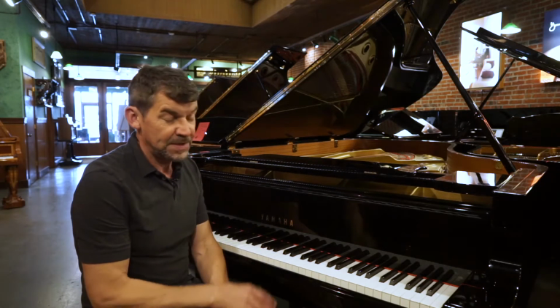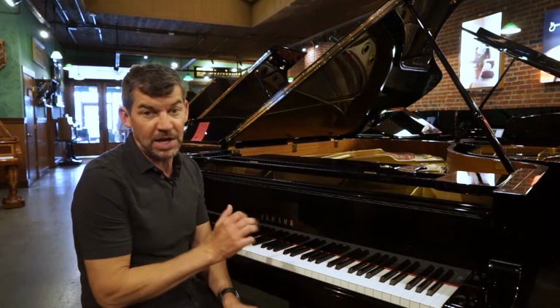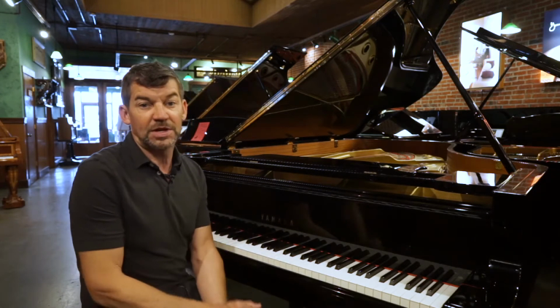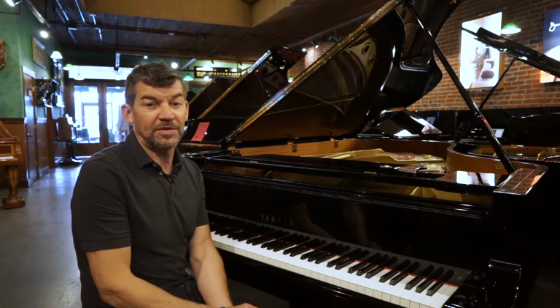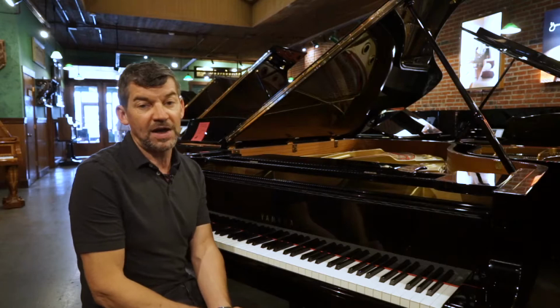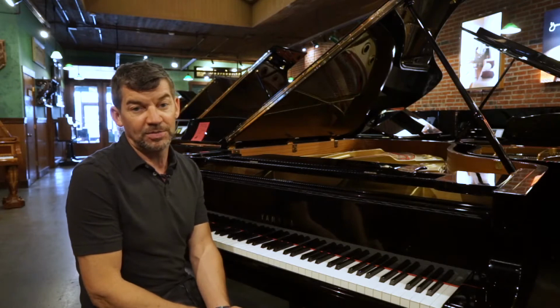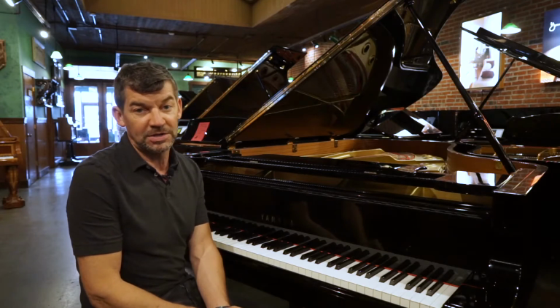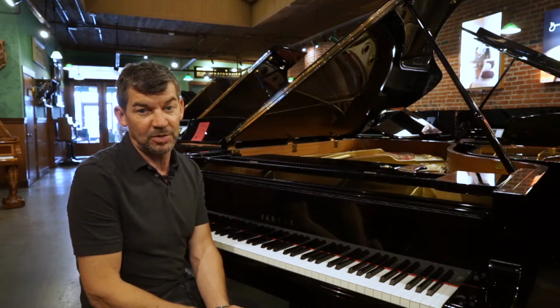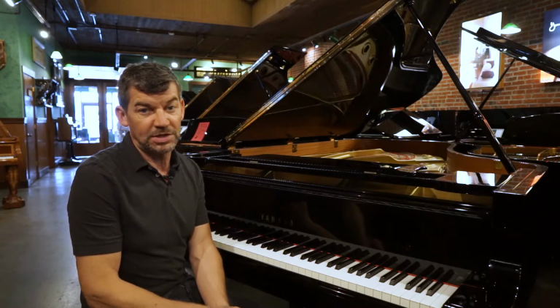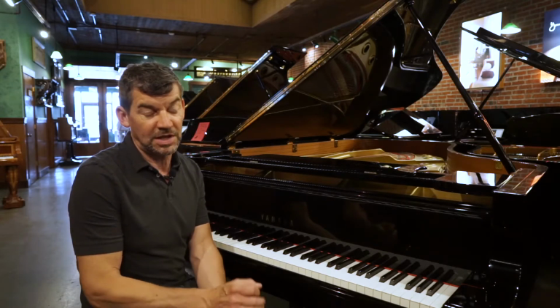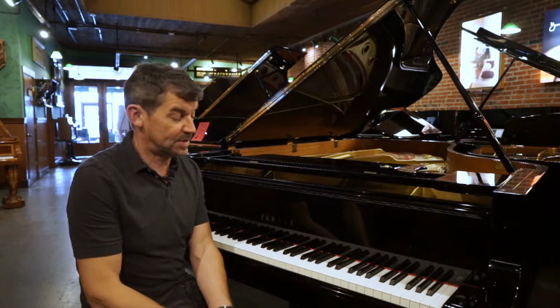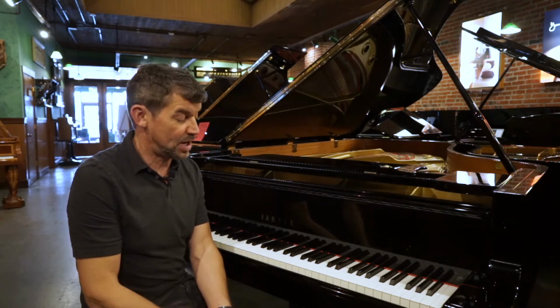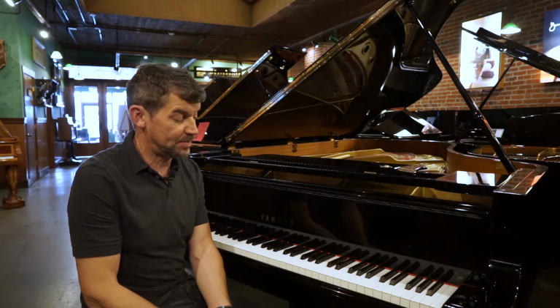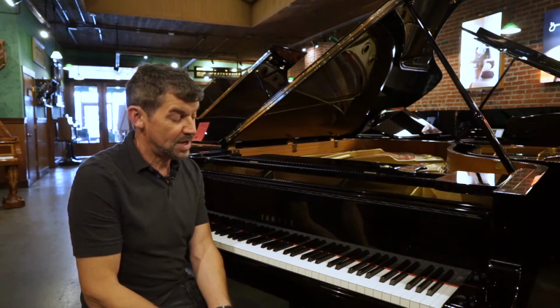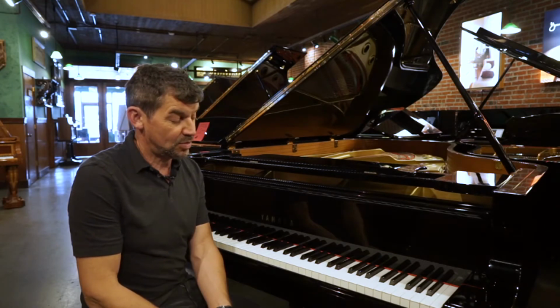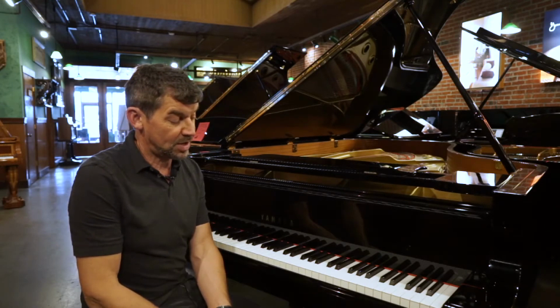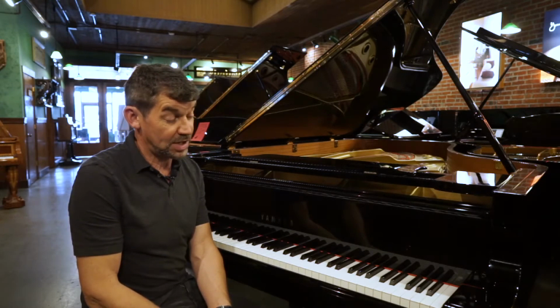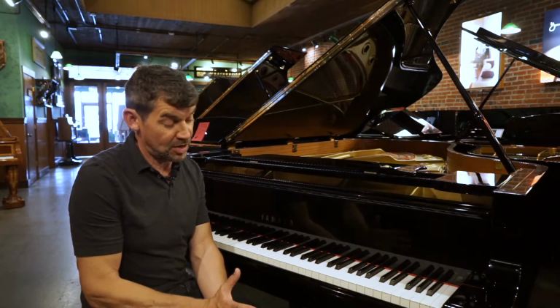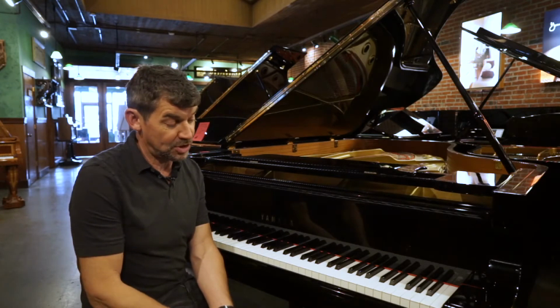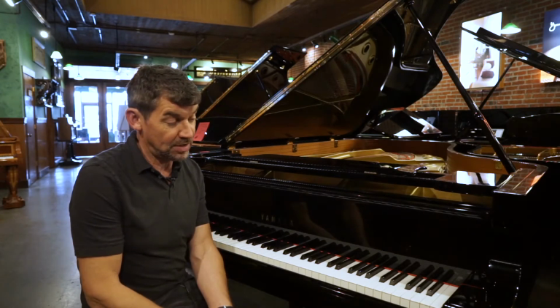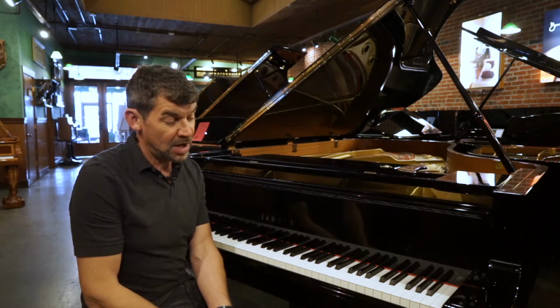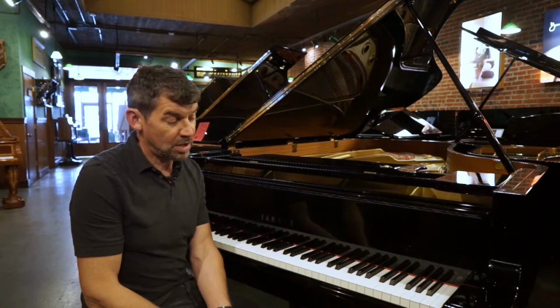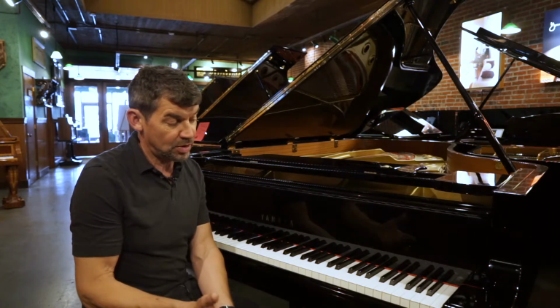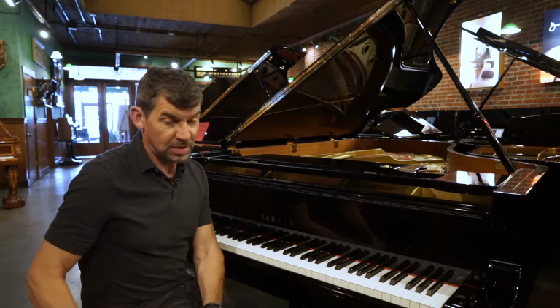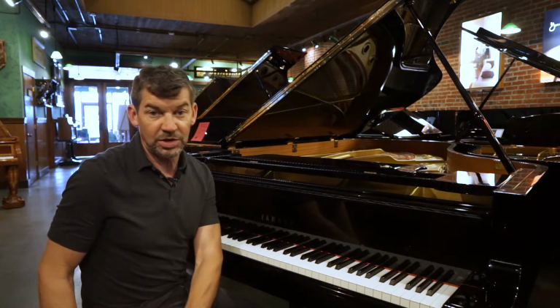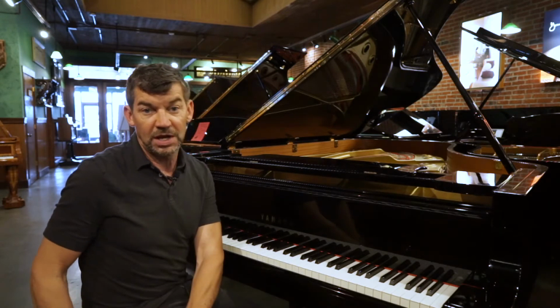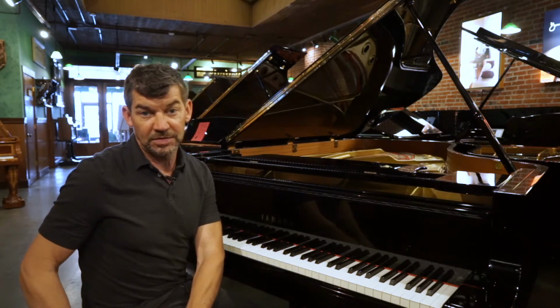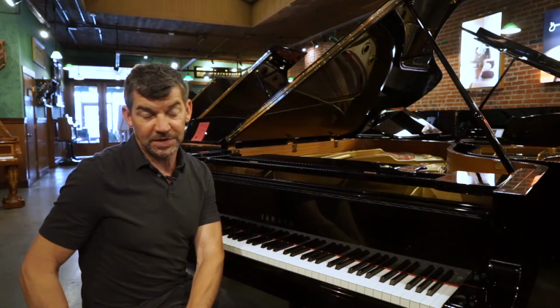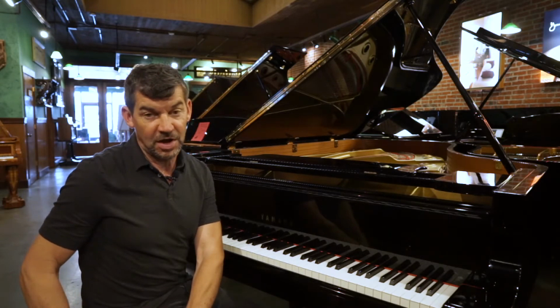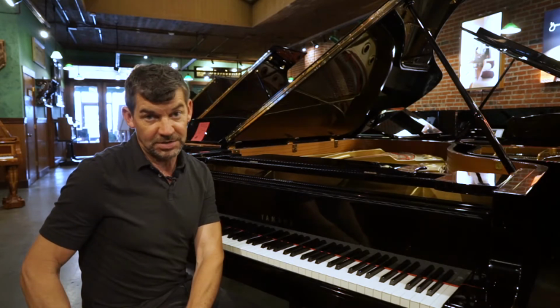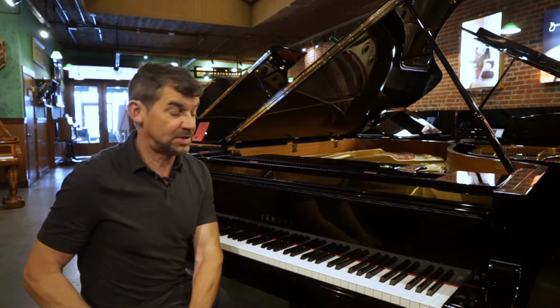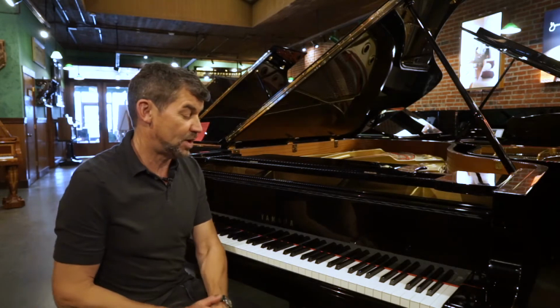The piano would come with a five-year parts and labor warranty, a lifetime trade-up. It would come with an in-home tuning, and we would also be including an artist bench as well.